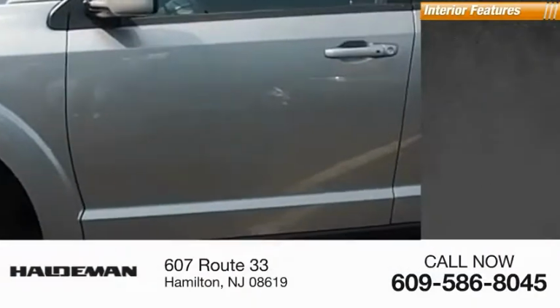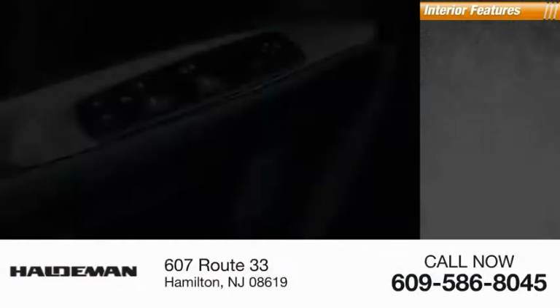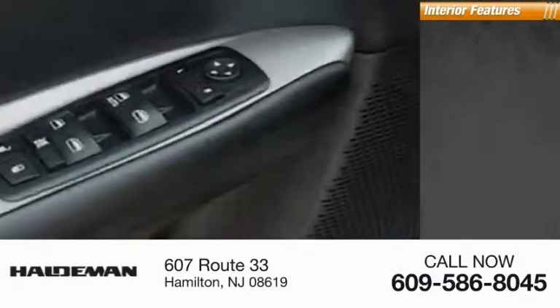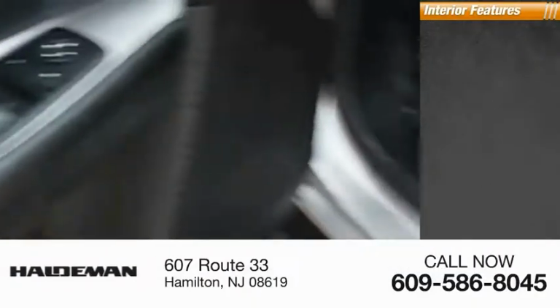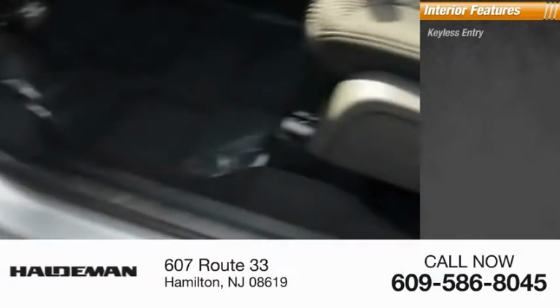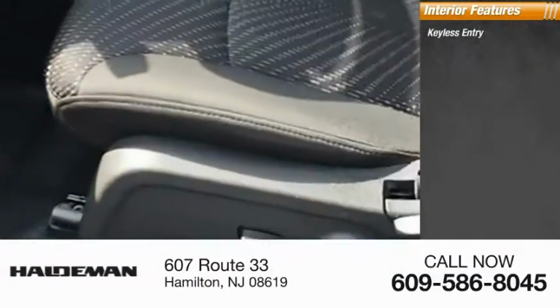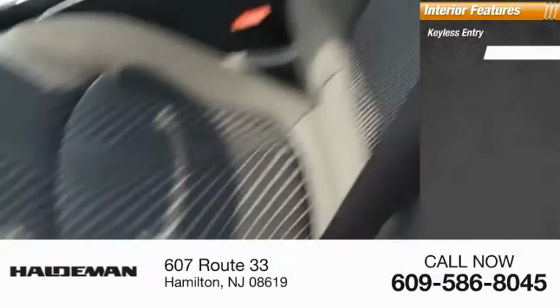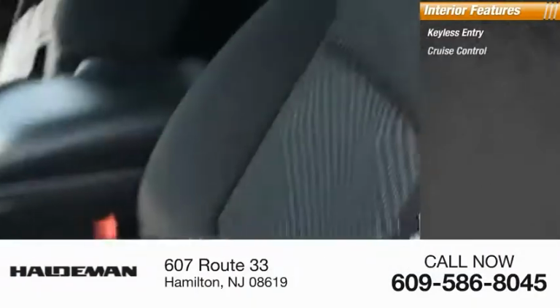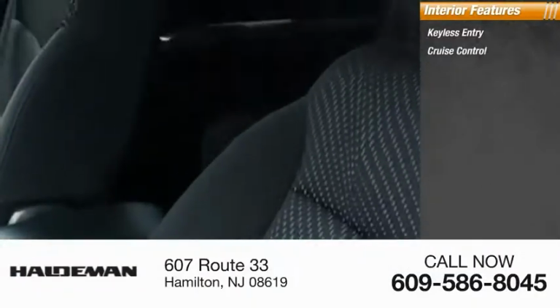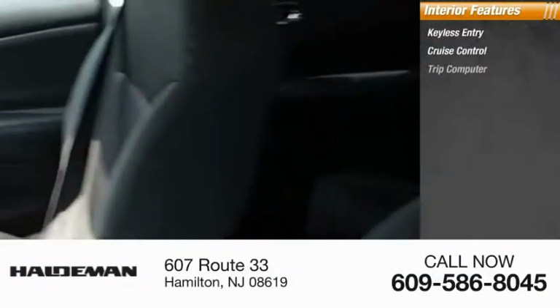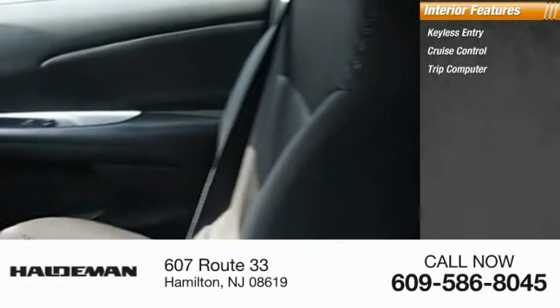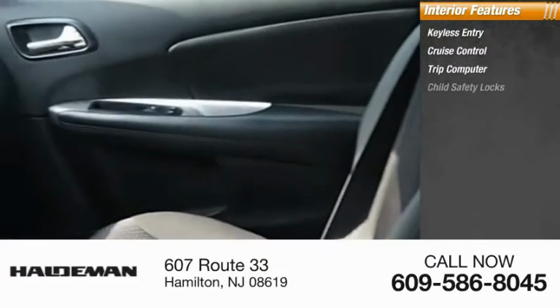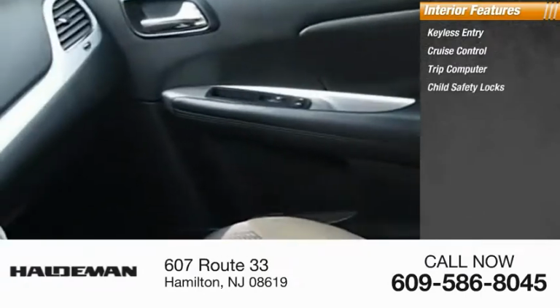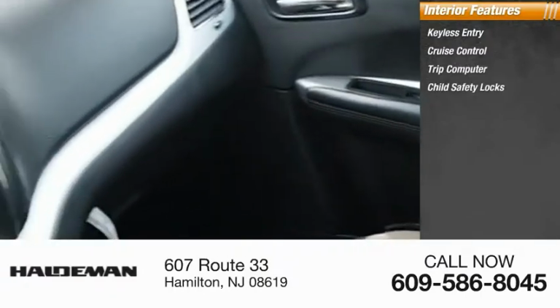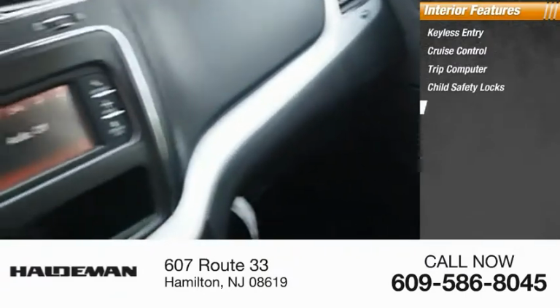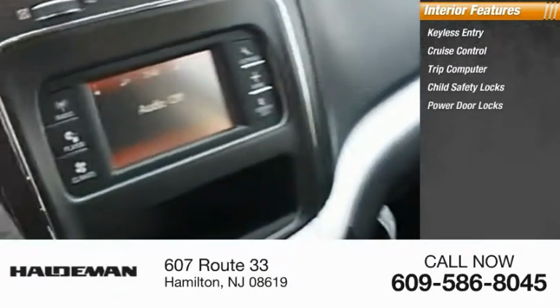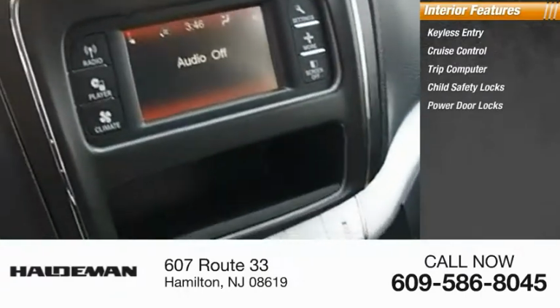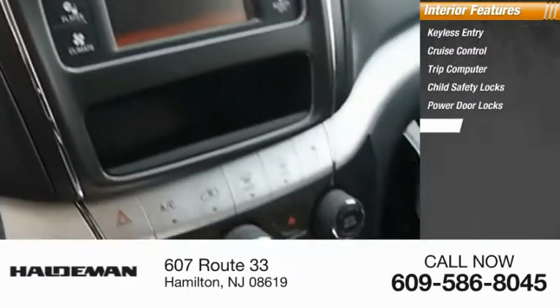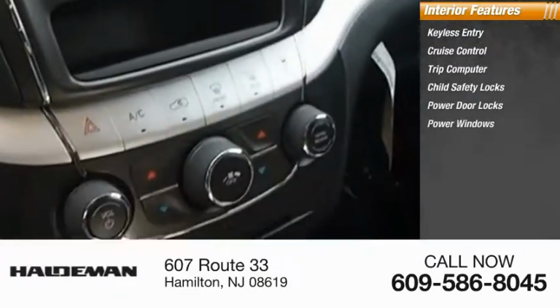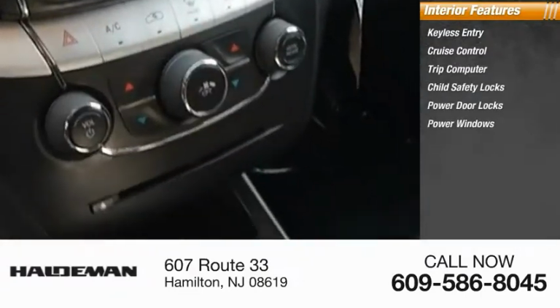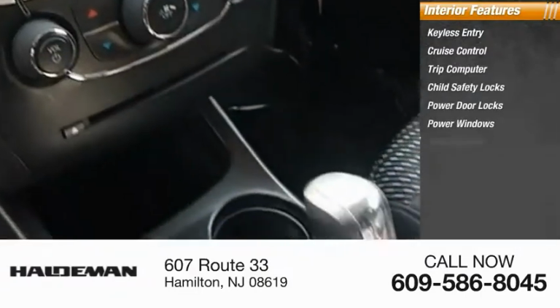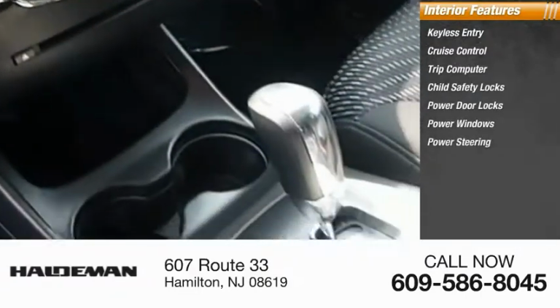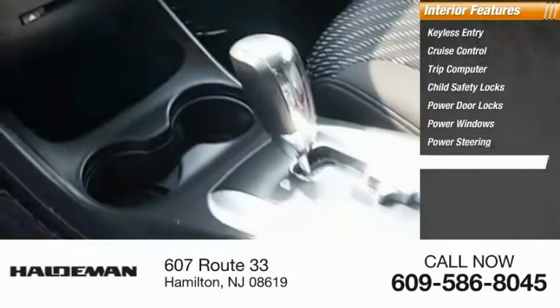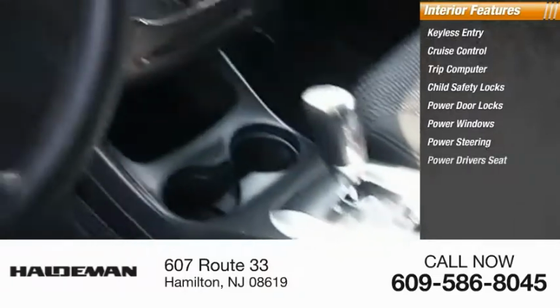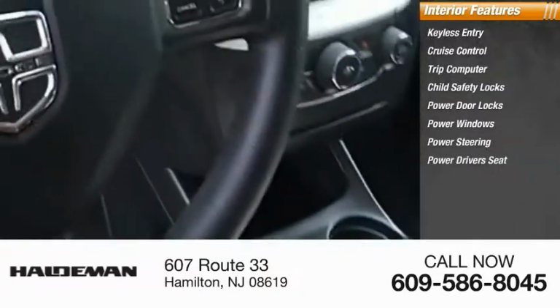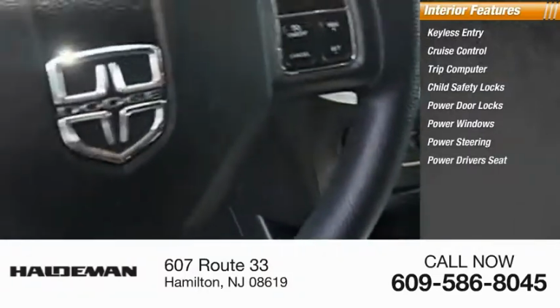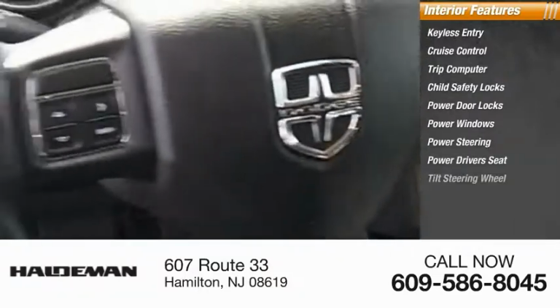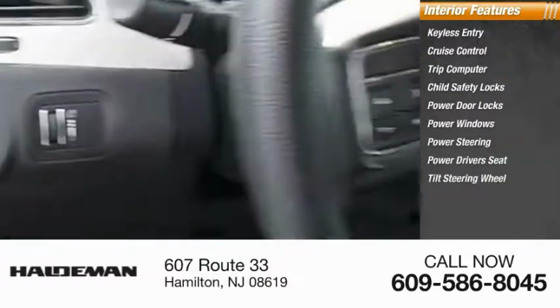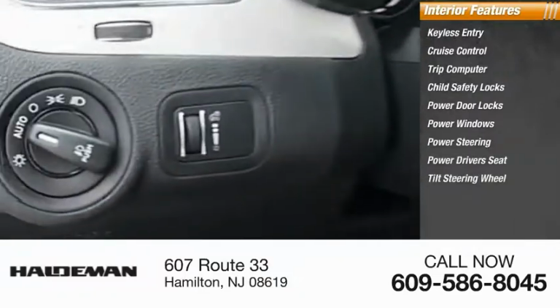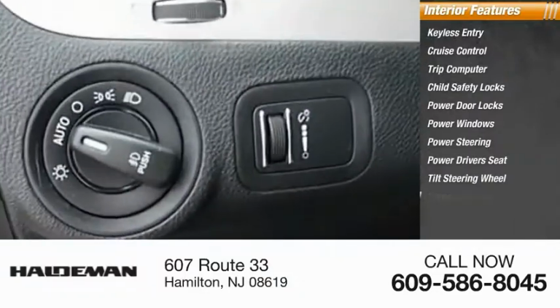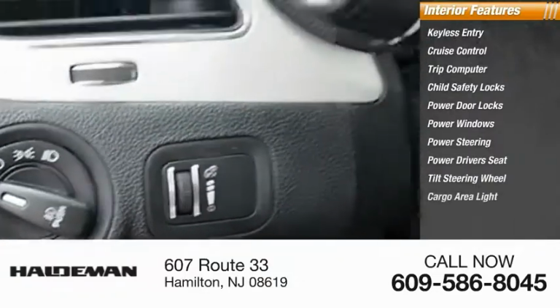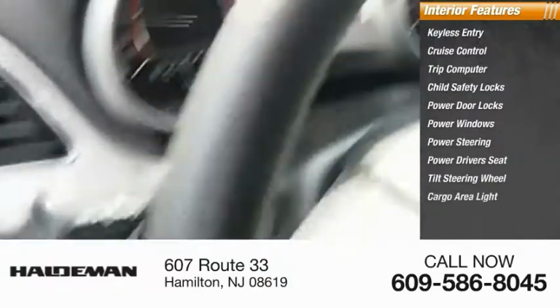Inside you'll find keyless entry, cruise control, trip computer, child safety locks, power door locks, power windows, power steering, power driver's seat, tilt steering wheel, cargo area light.